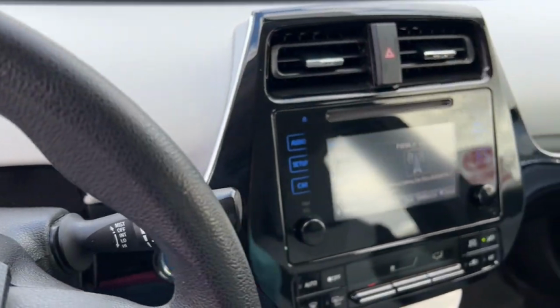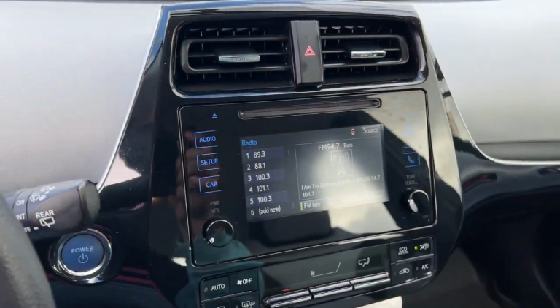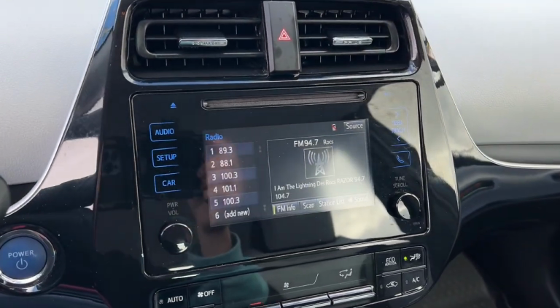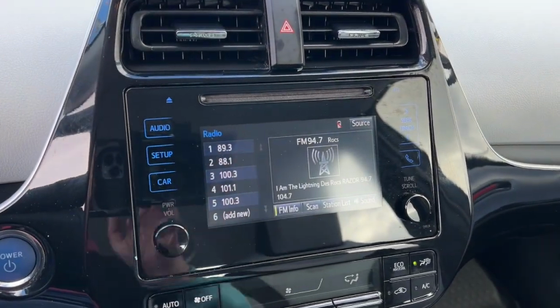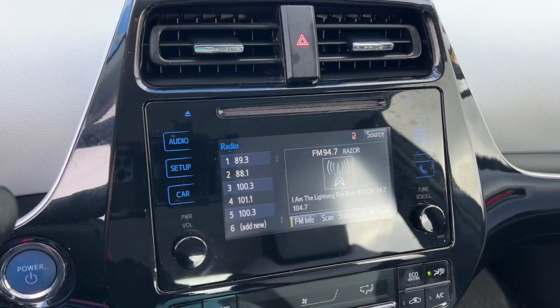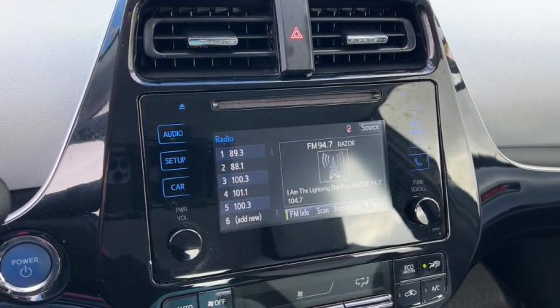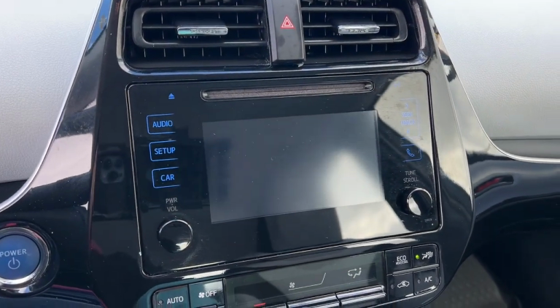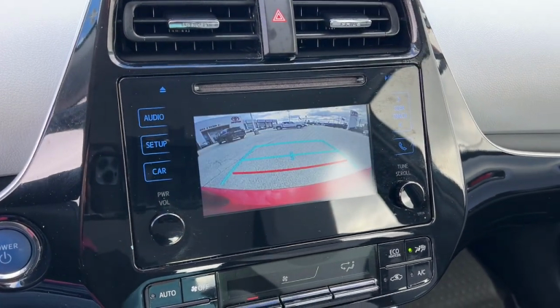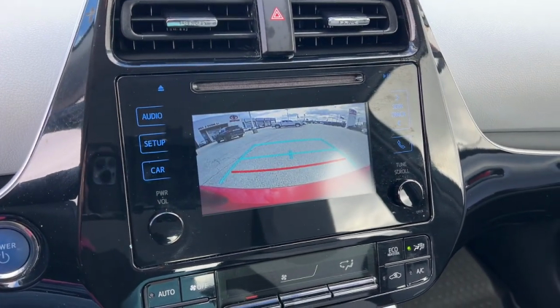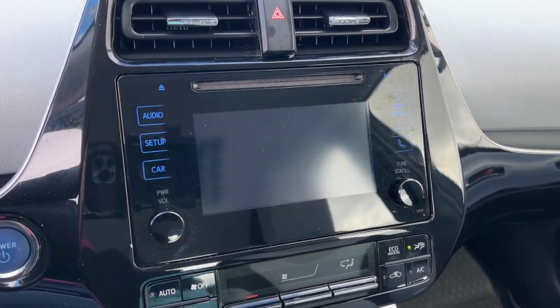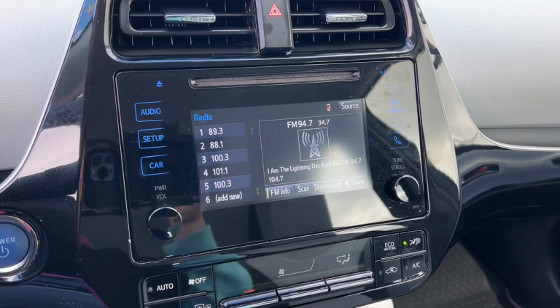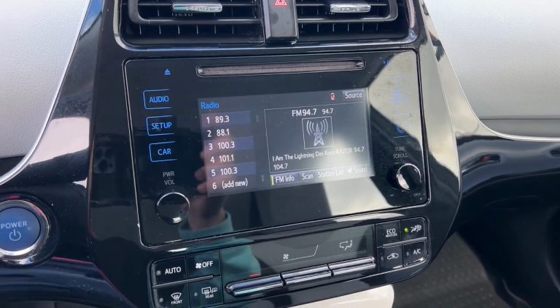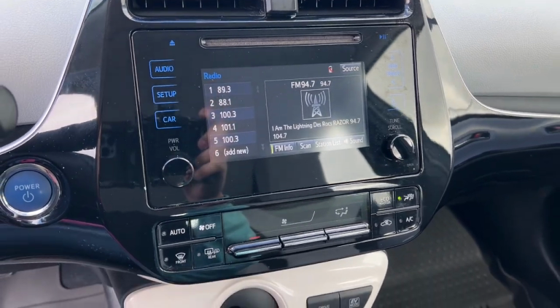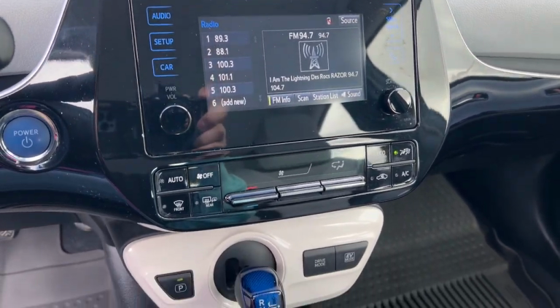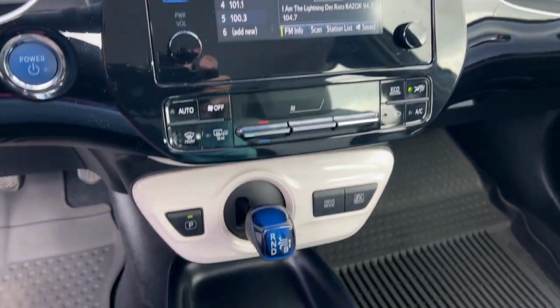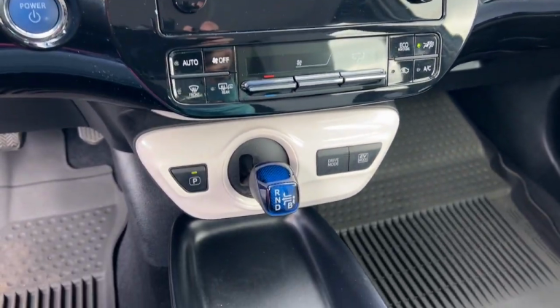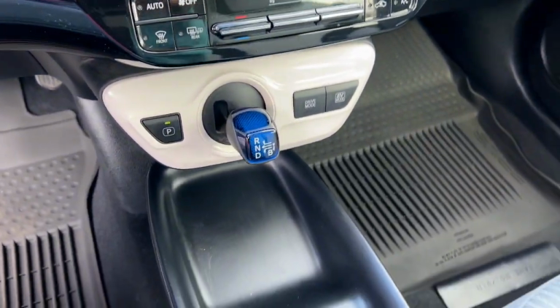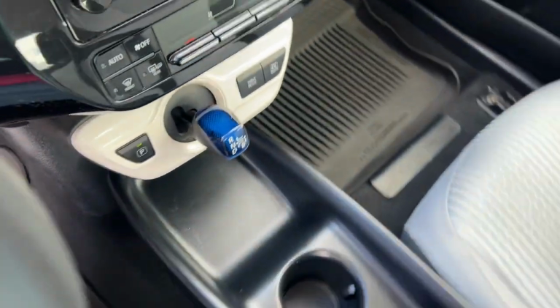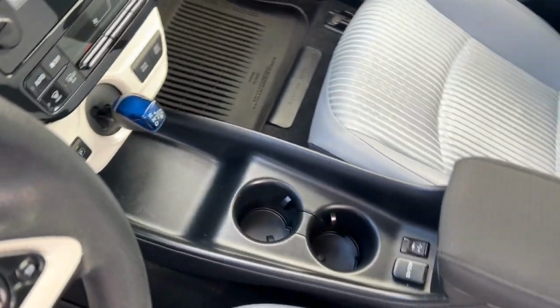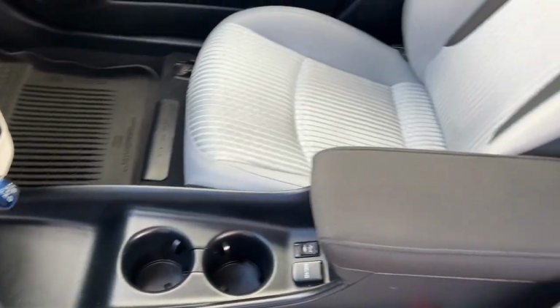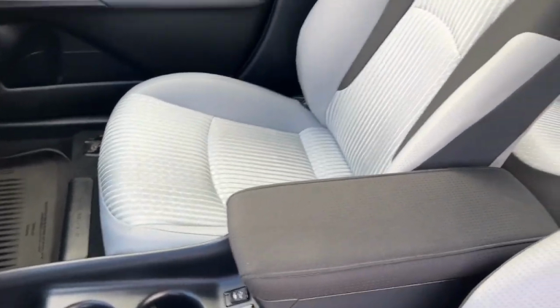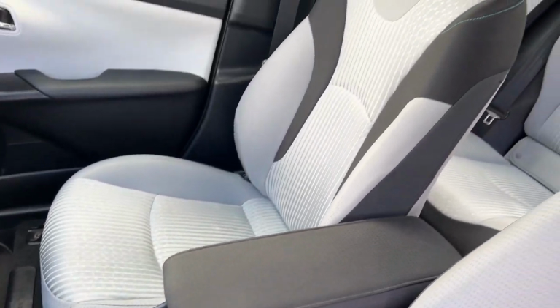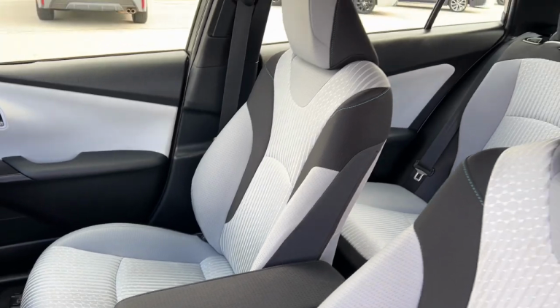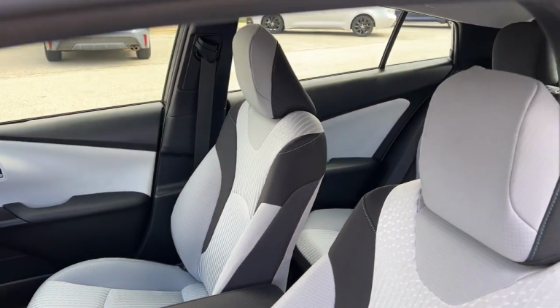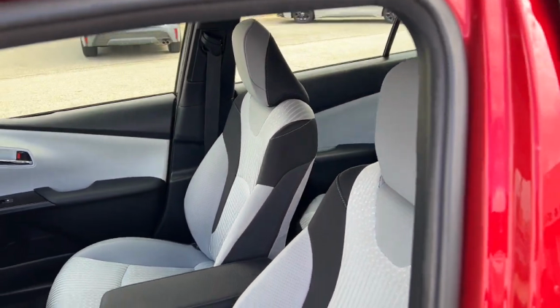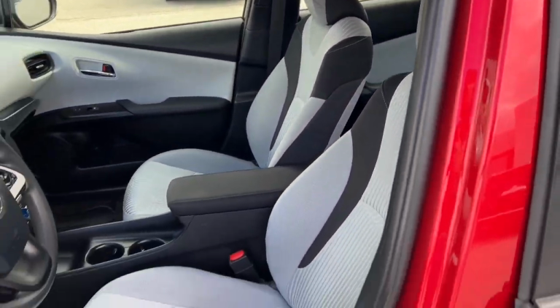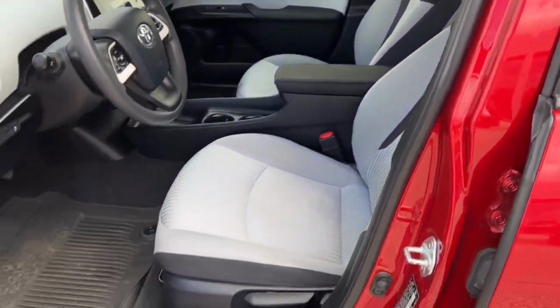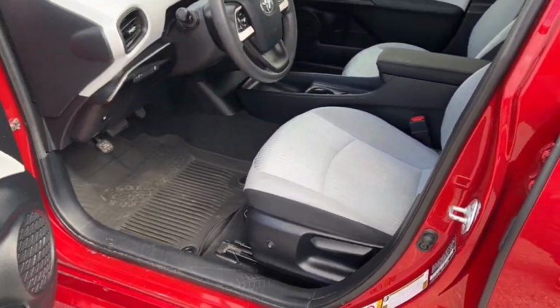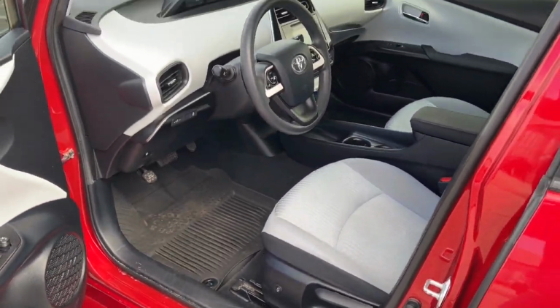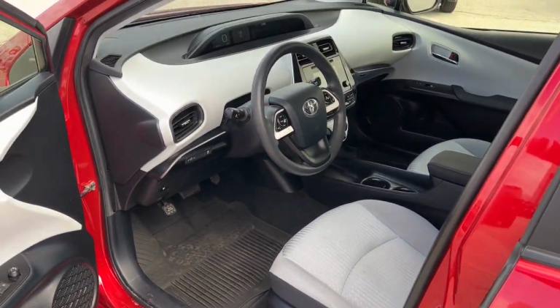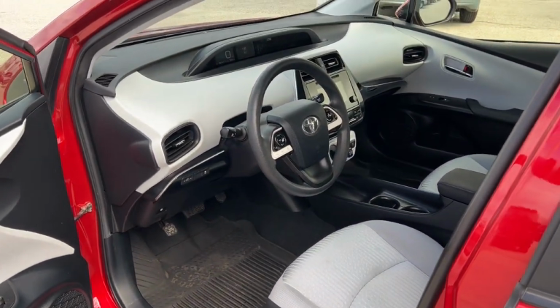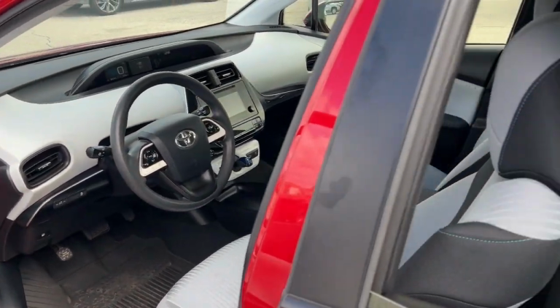Touchscreen infotainment system, proximity key entry, keyless entry, satellite radio, heated mirrors, backup camera, alarm, steering wheel audio controls, electronic stability control, hybrid.